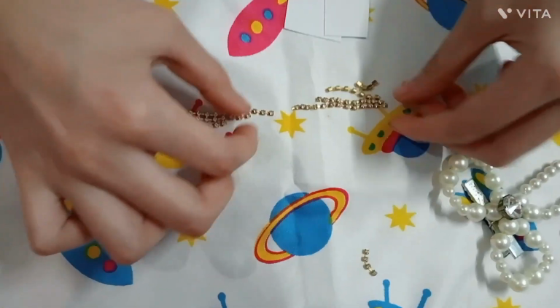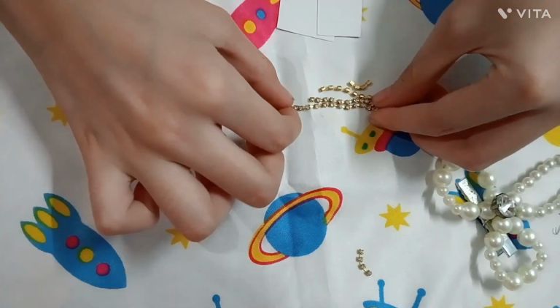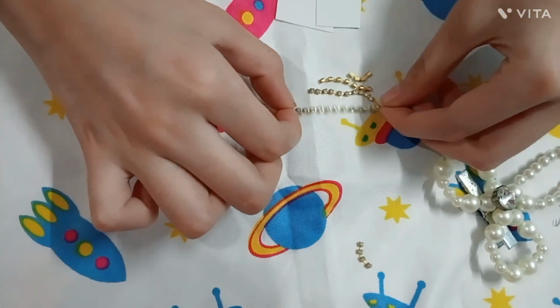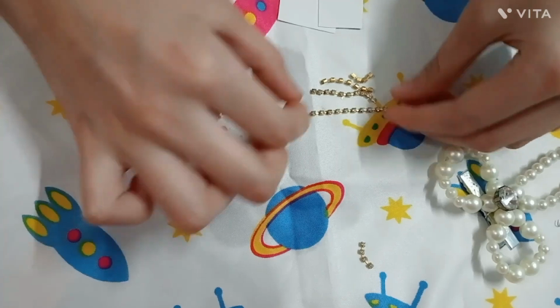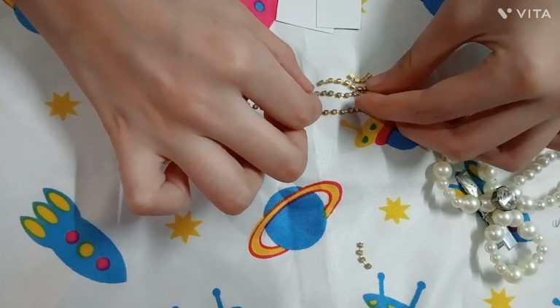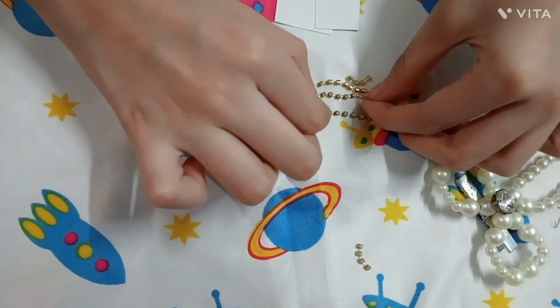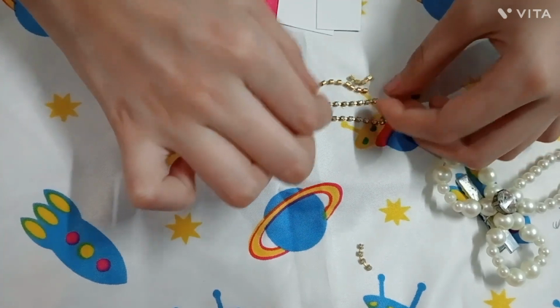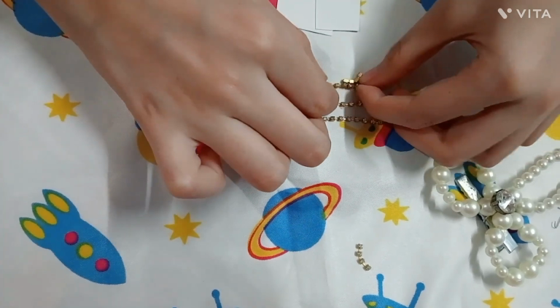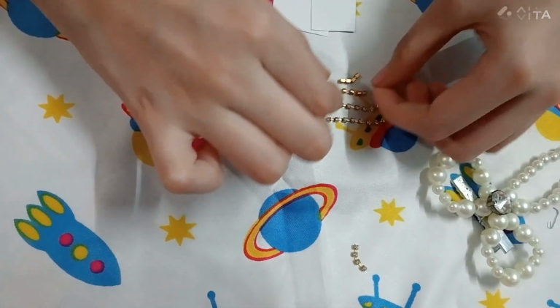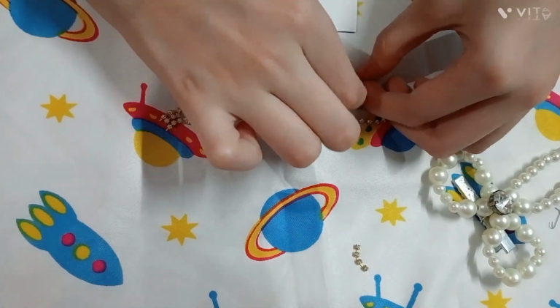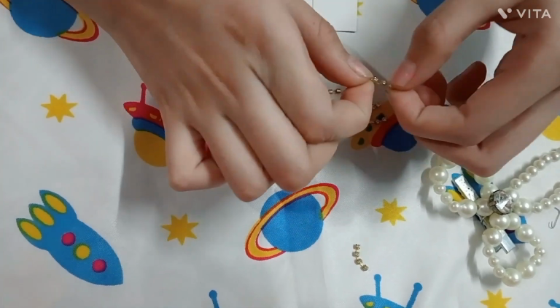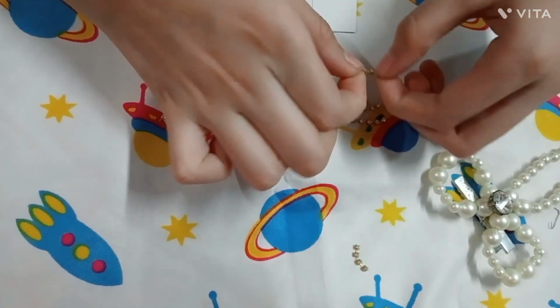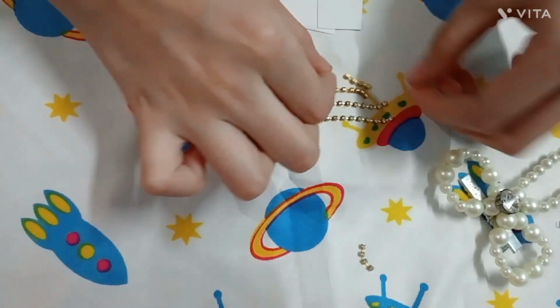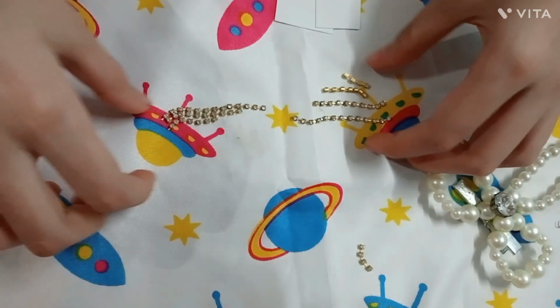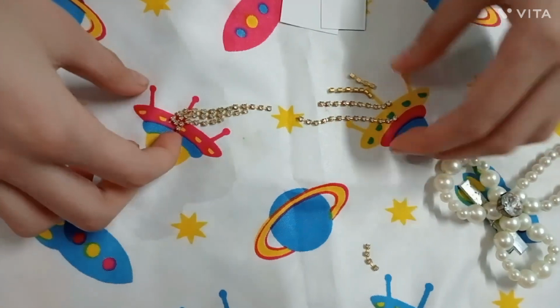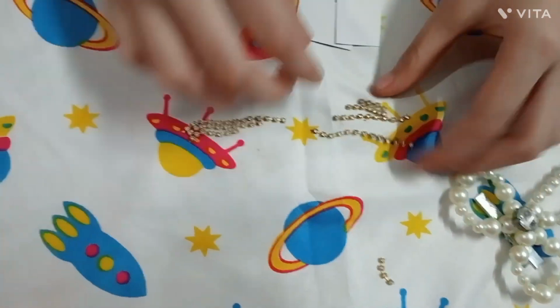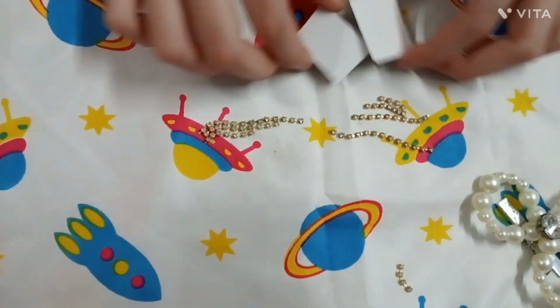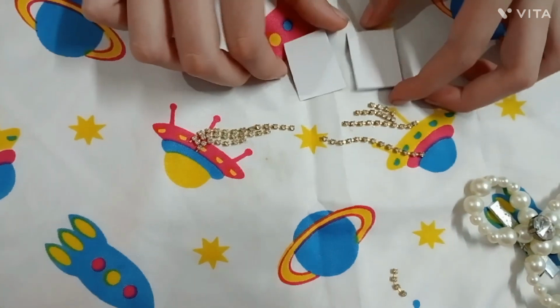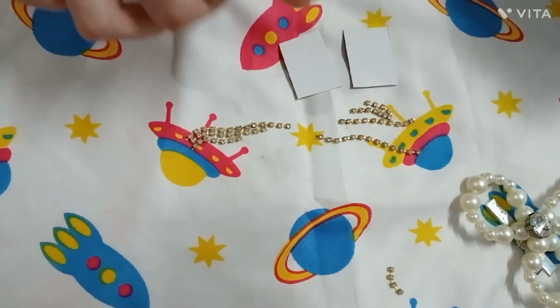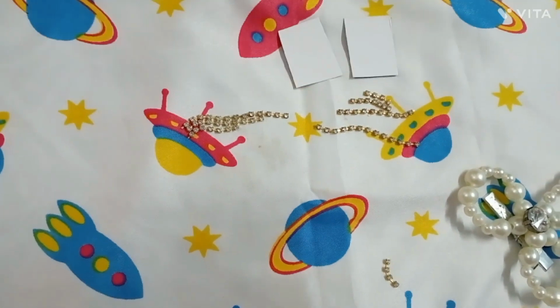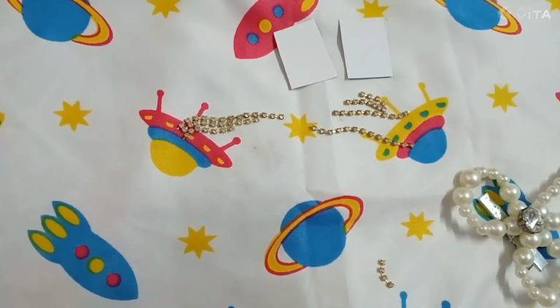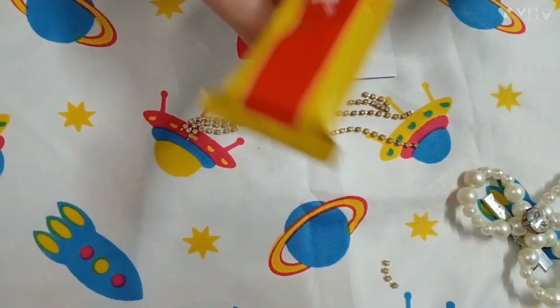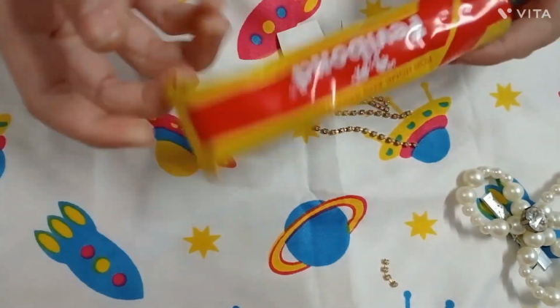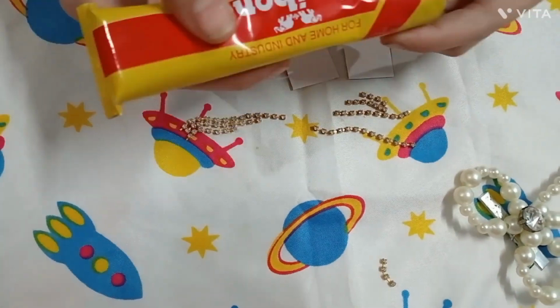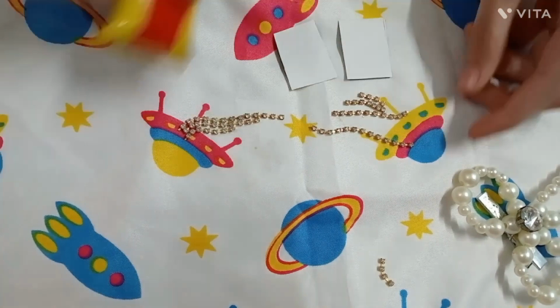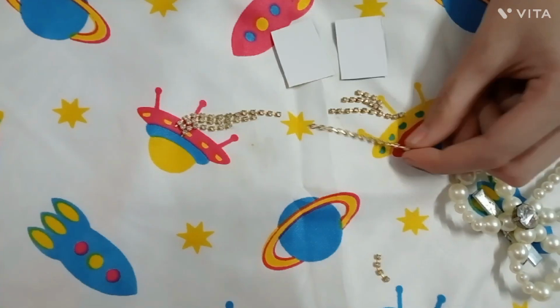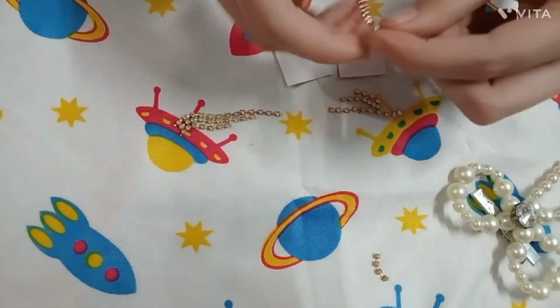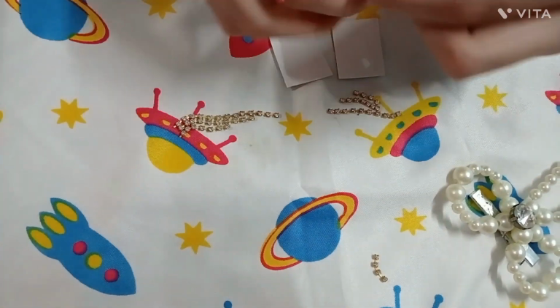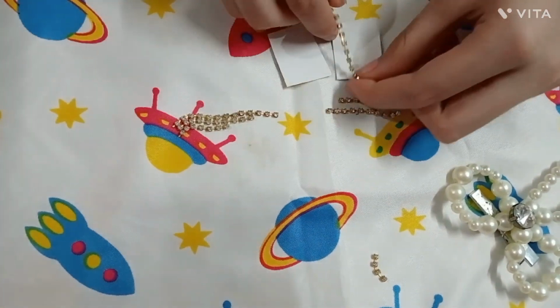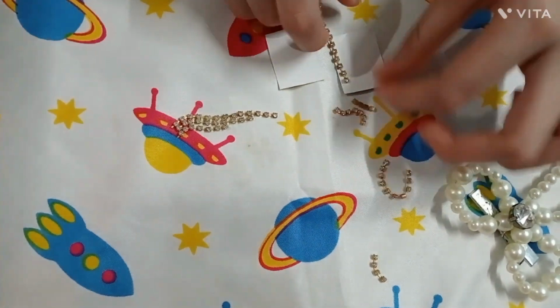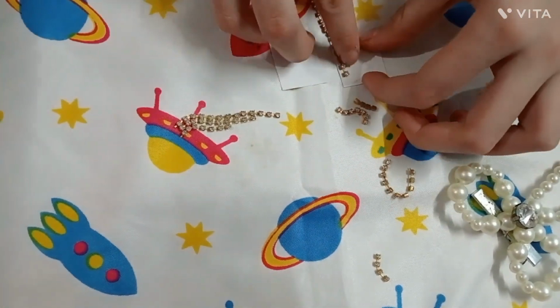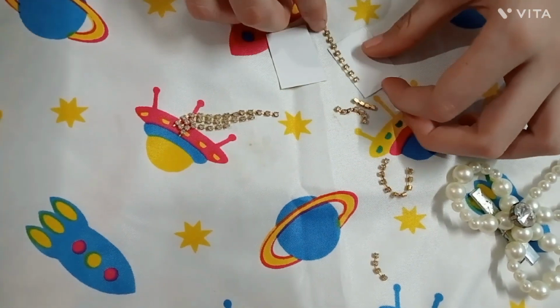Here we have cut two longs, two mediums, two smalls, and two mini smalls. Now we have to paste it on cardboard sheet and on paper. I will use Fabibond to paste it on paper.